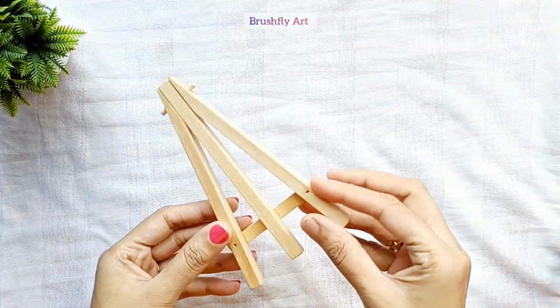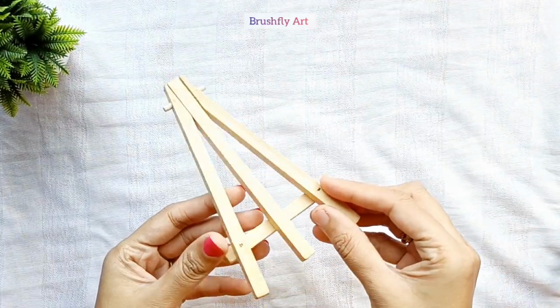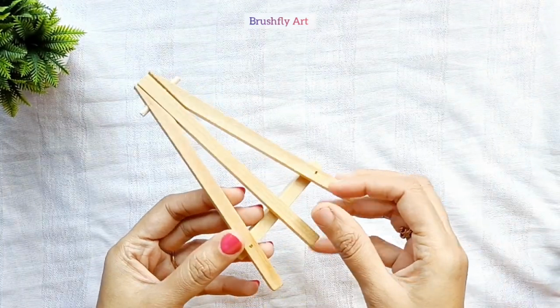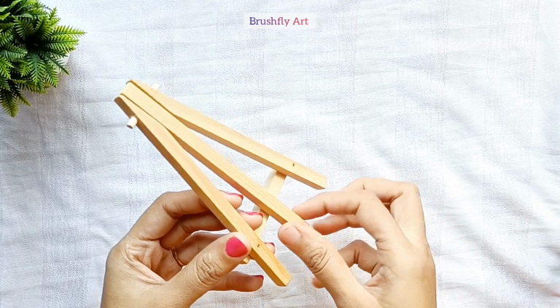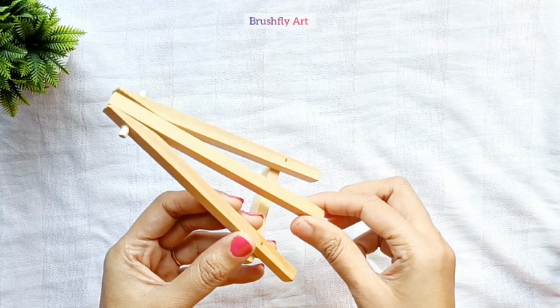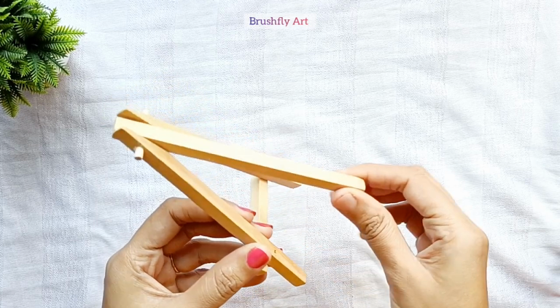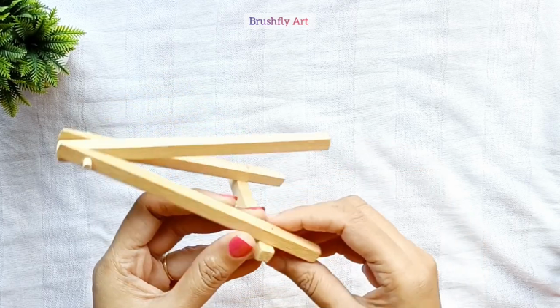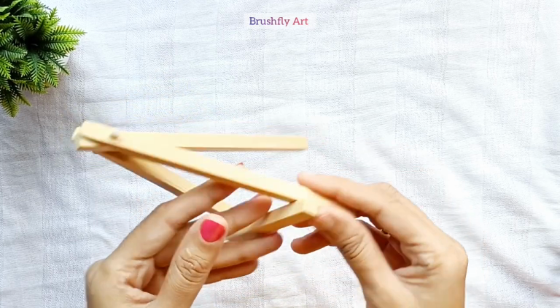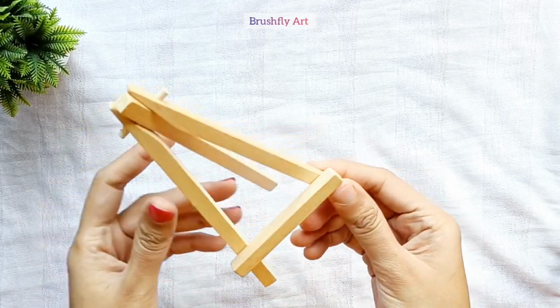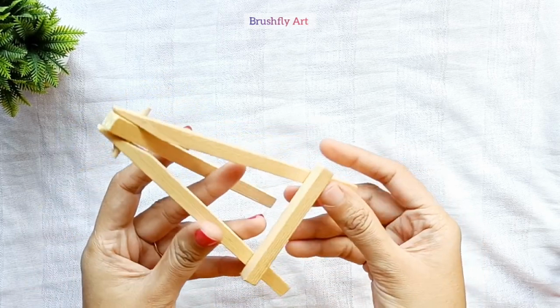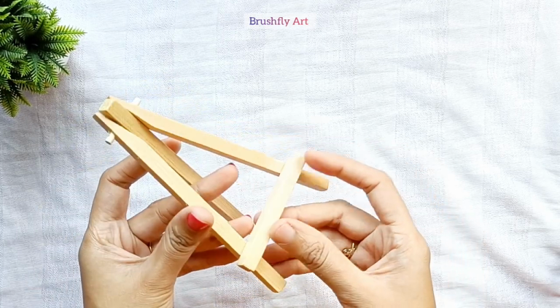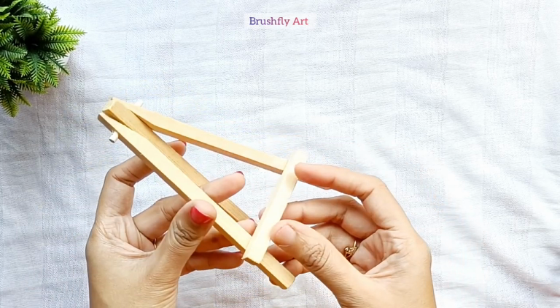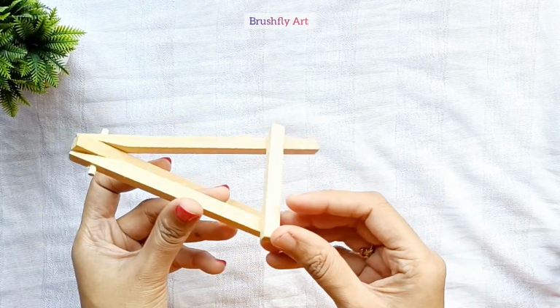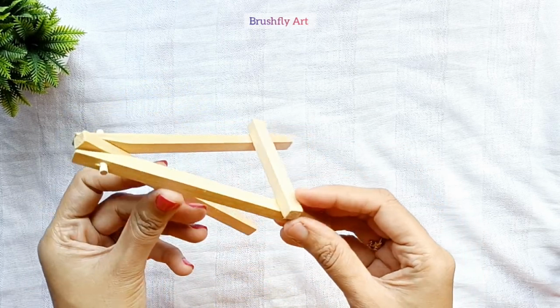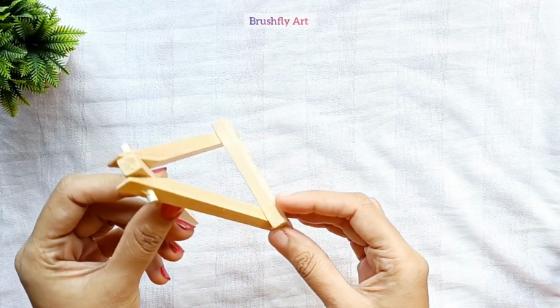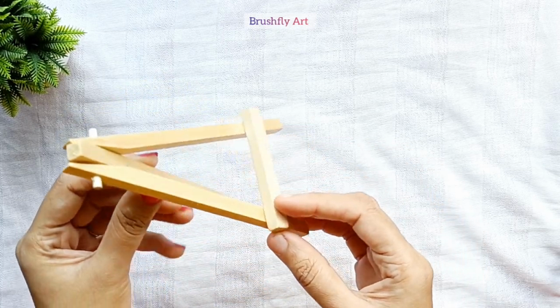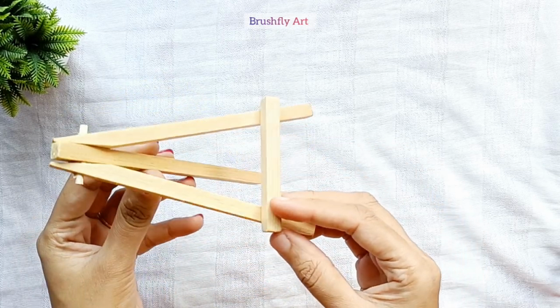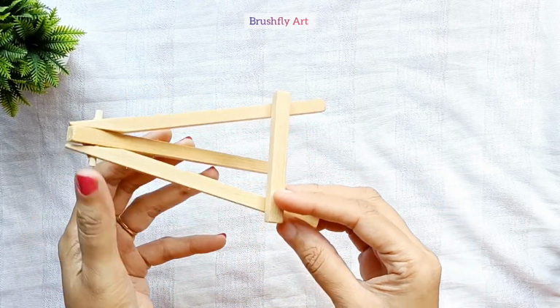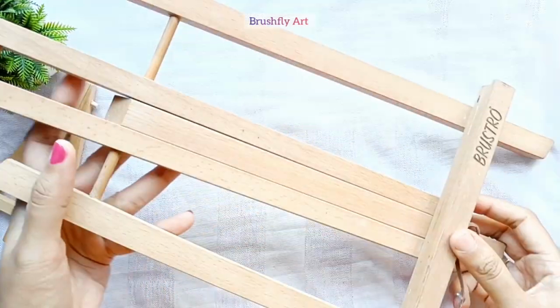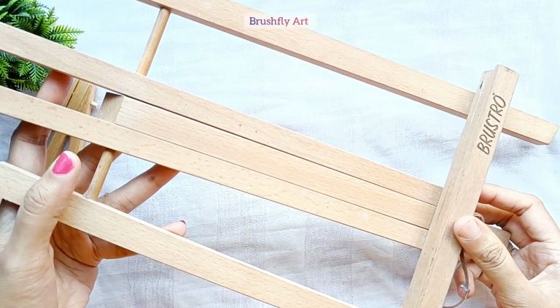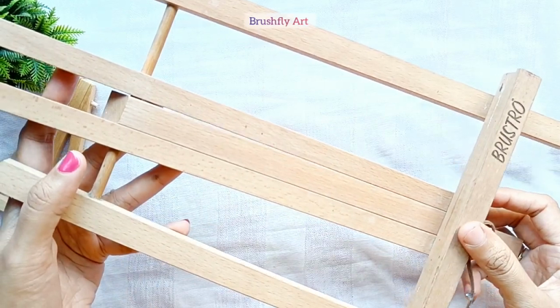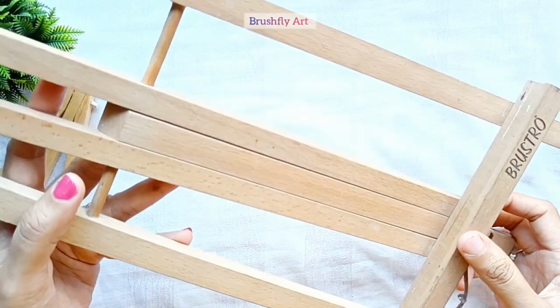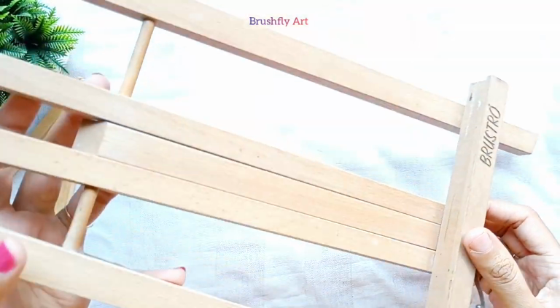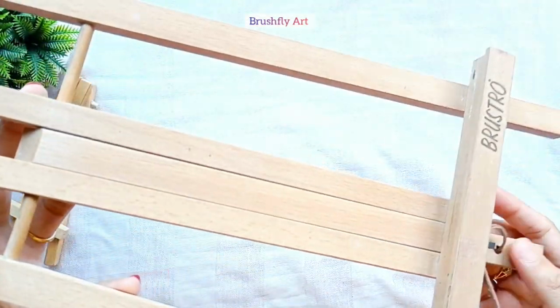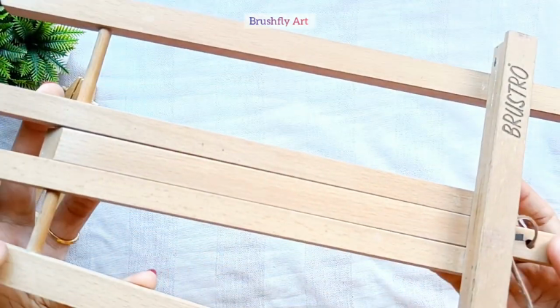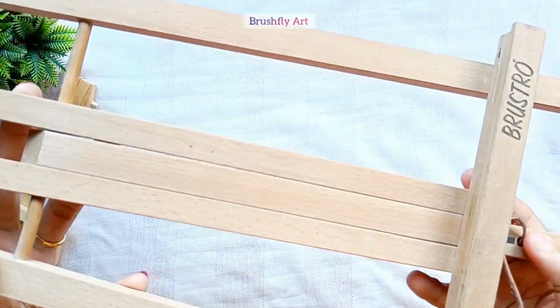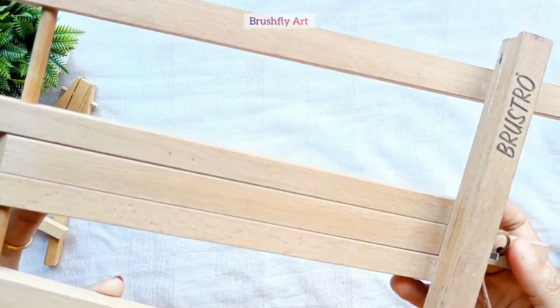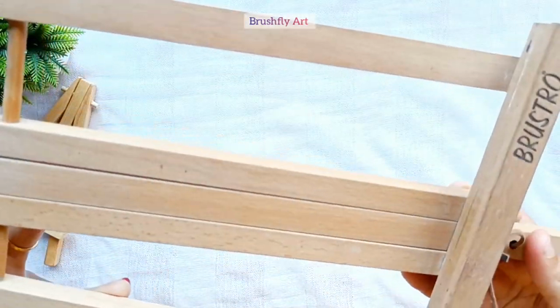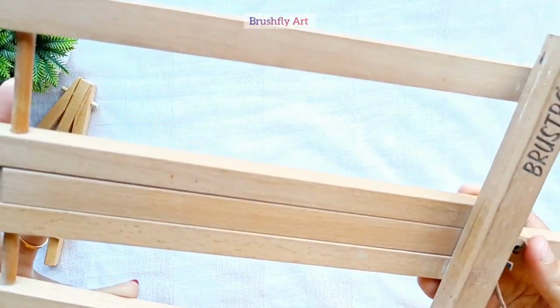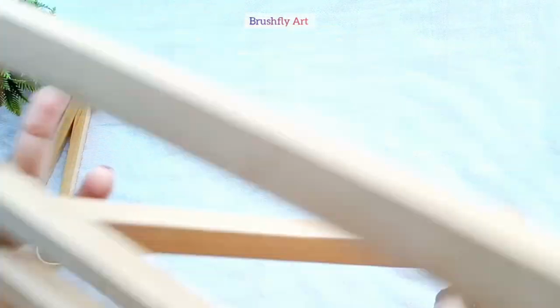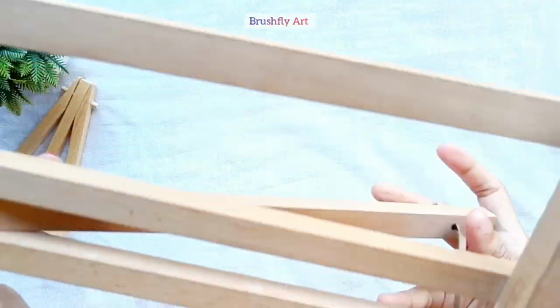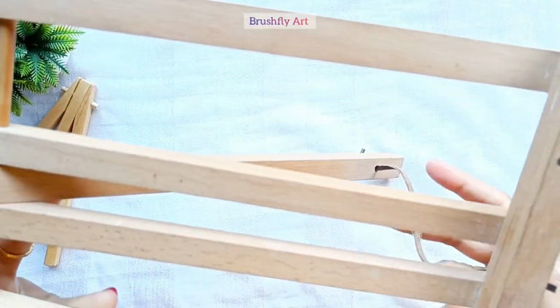This is called a mini easel, basically used to display the painting on a tabletop. Put your canvas on this easel and start painting.